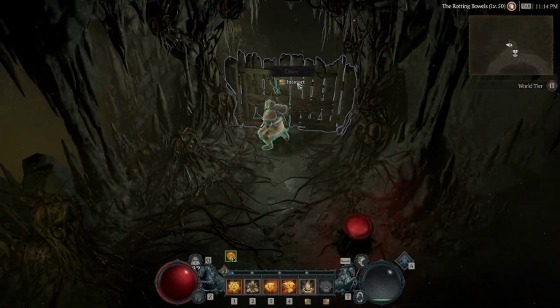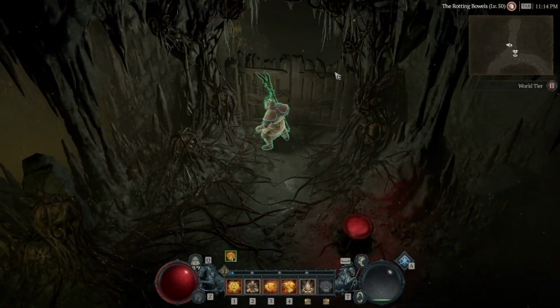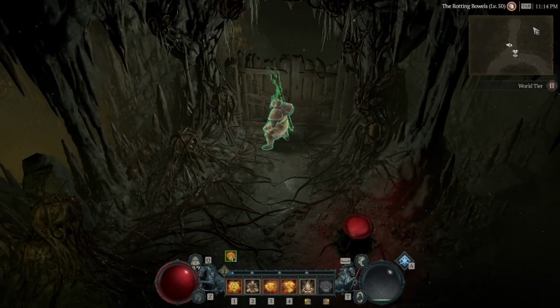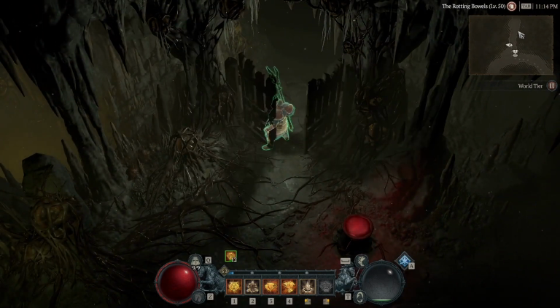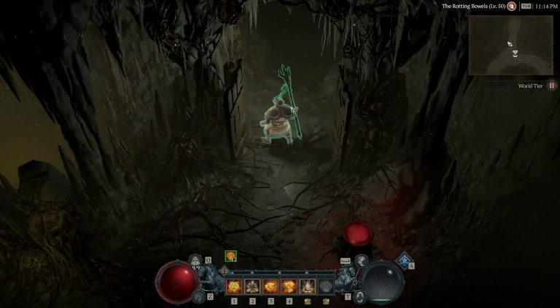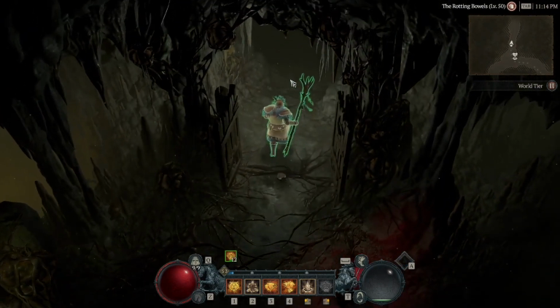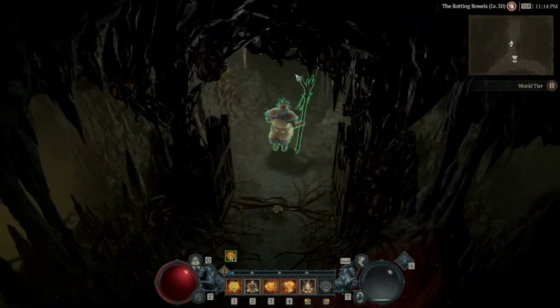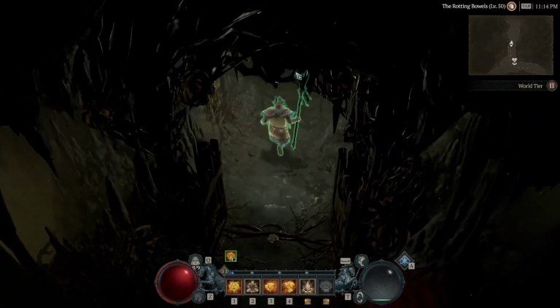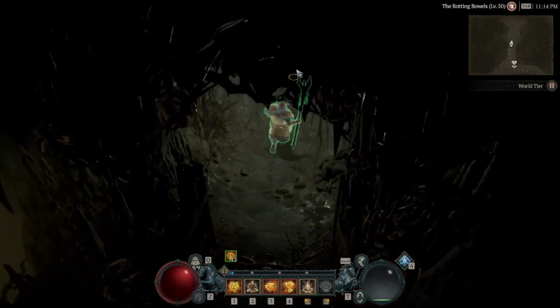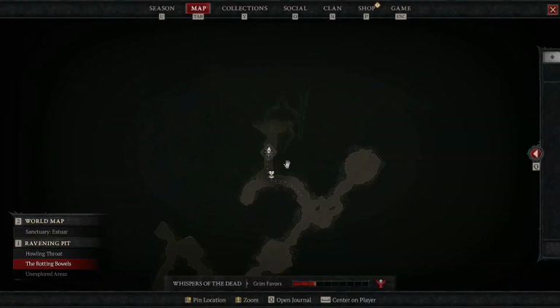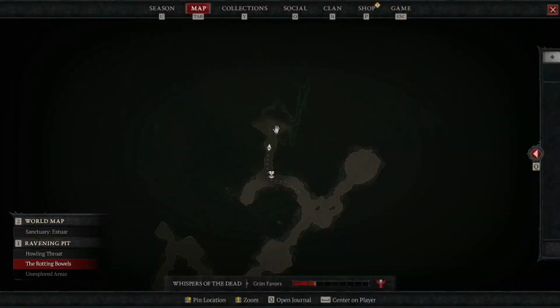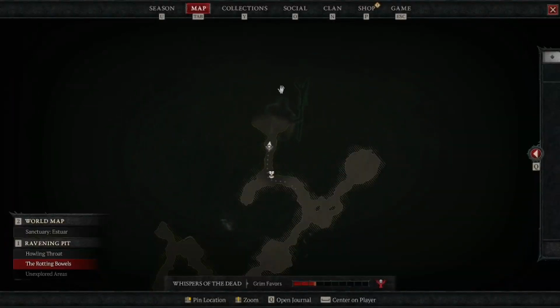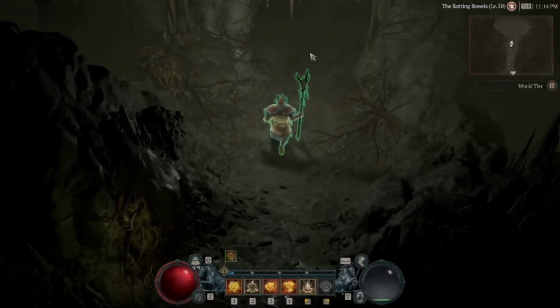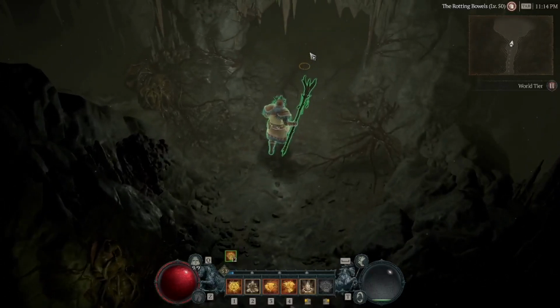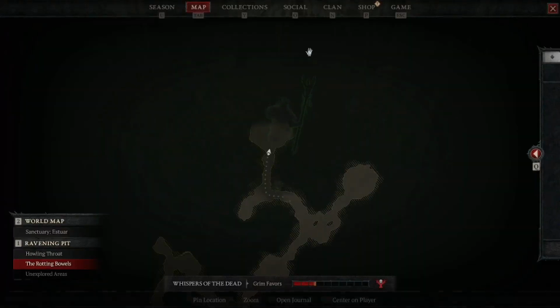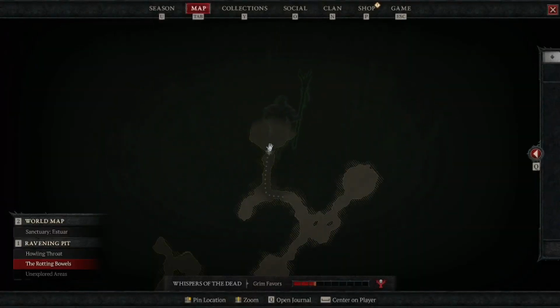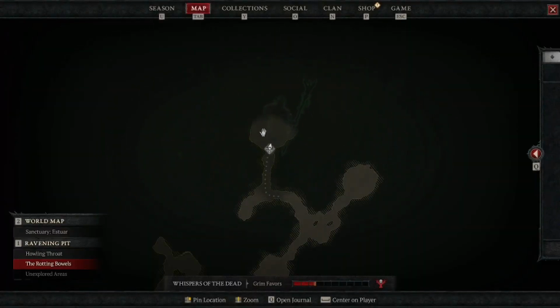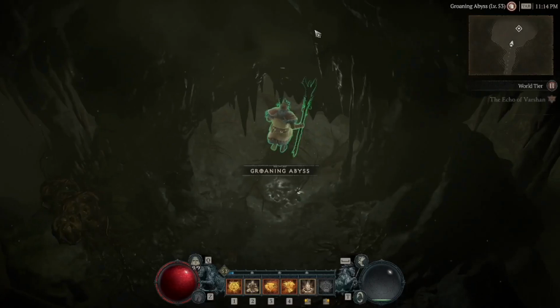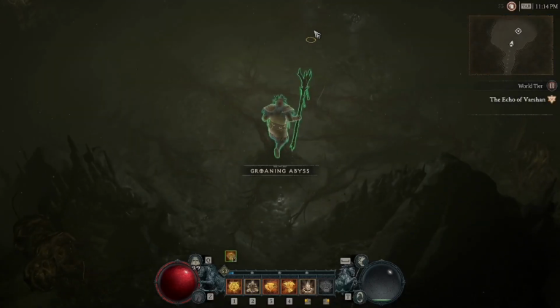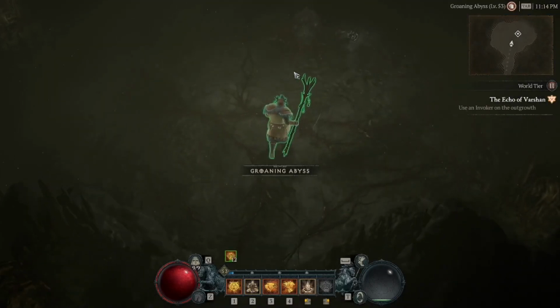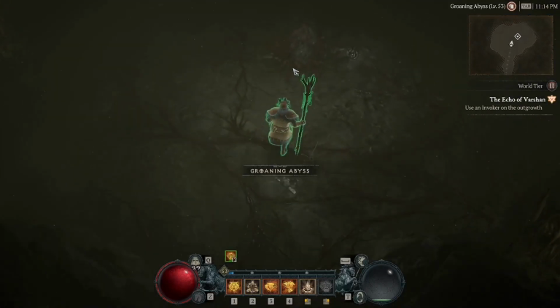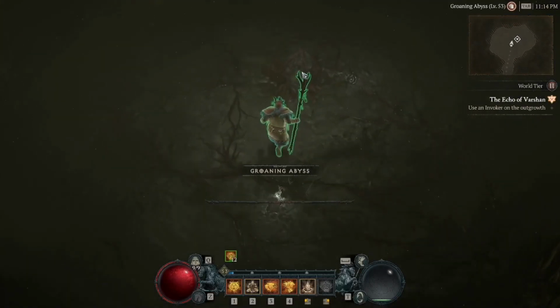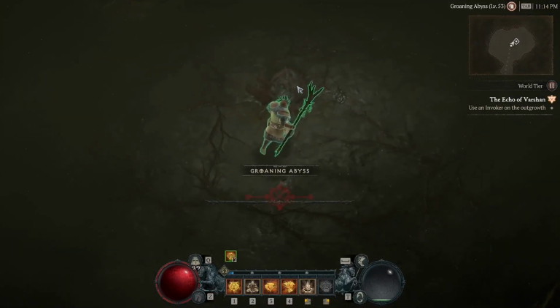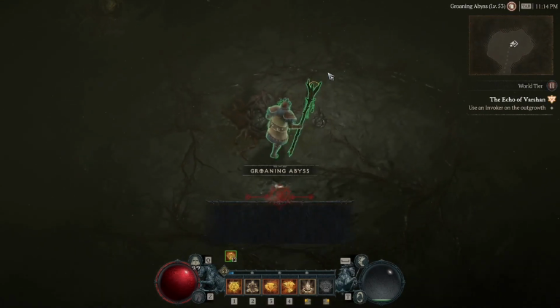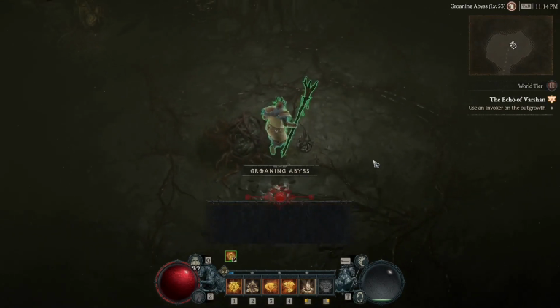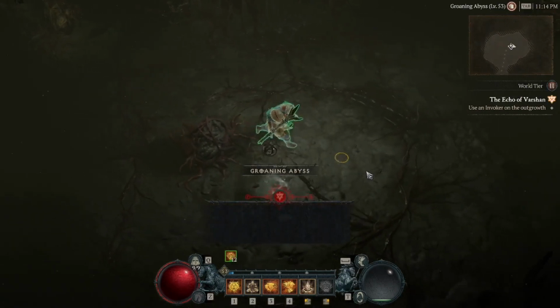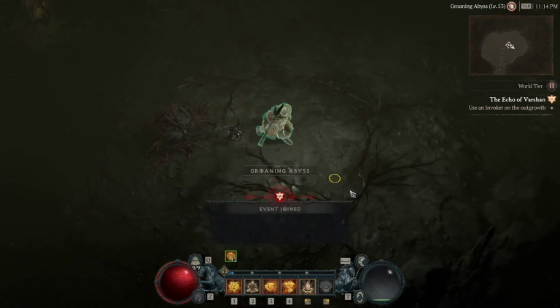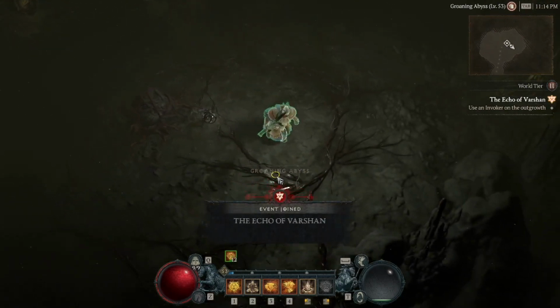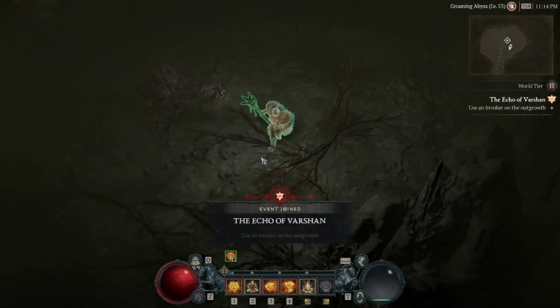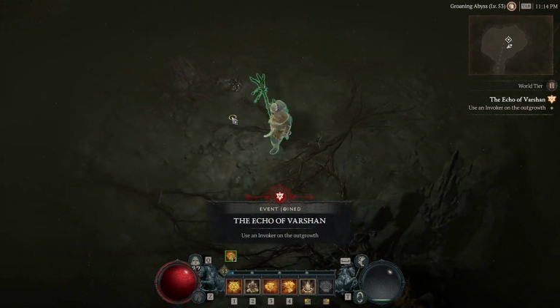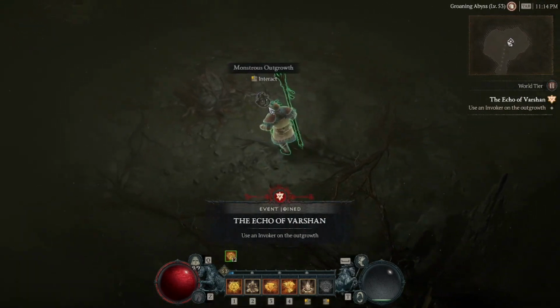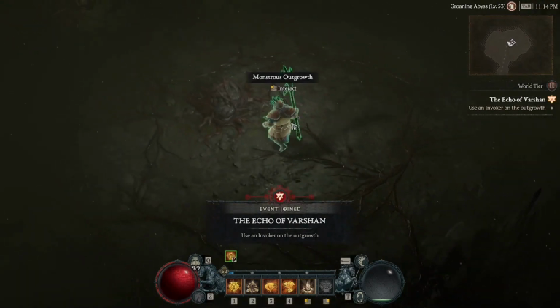If you go closer to the healing well you should see a door that you can open to reveal a hidden area. Once you go into this area, you can use your invoker of Varshan on the malignant growth to spawn the boss.